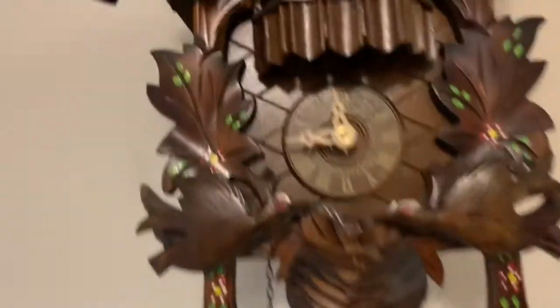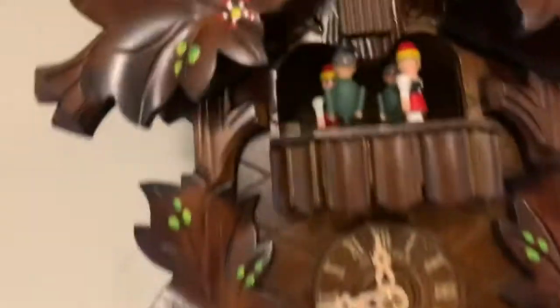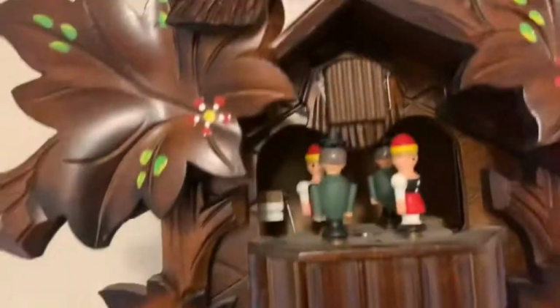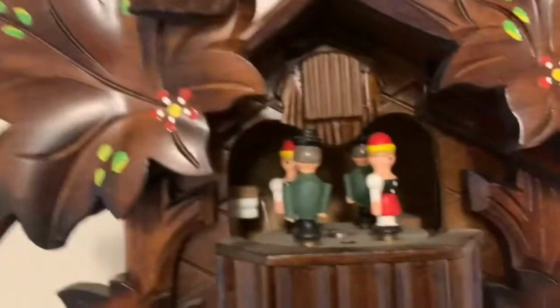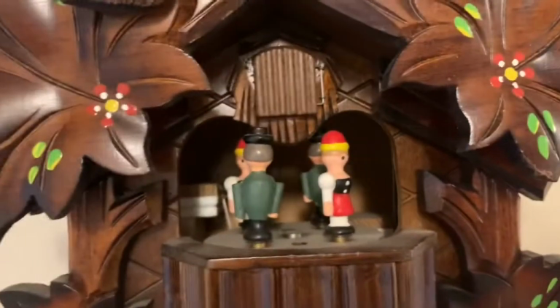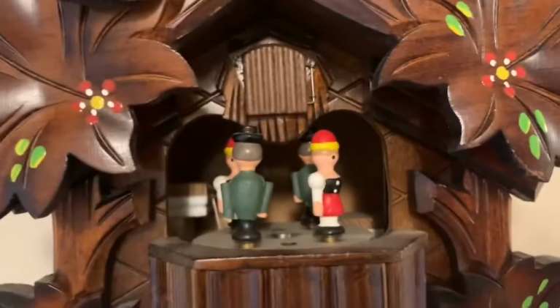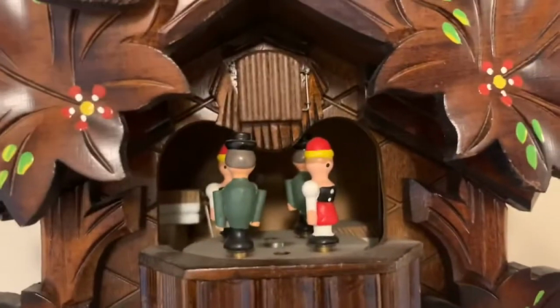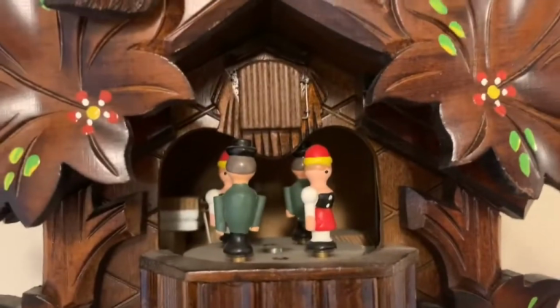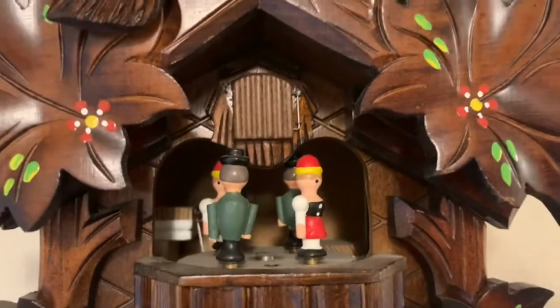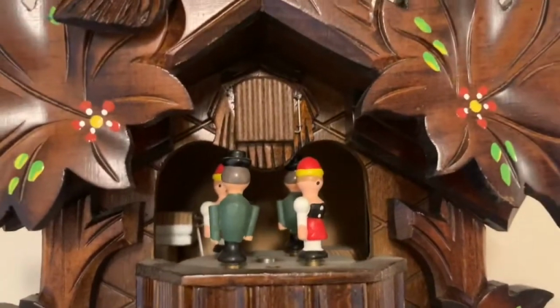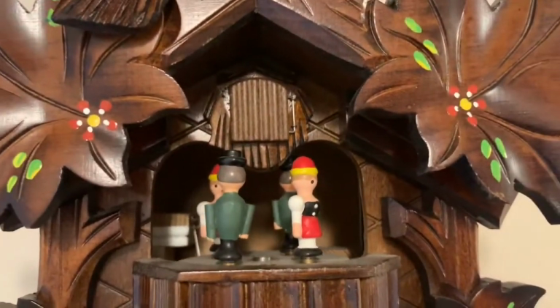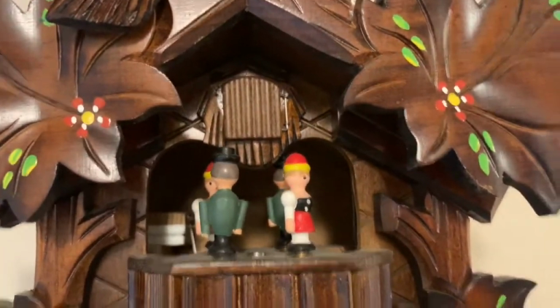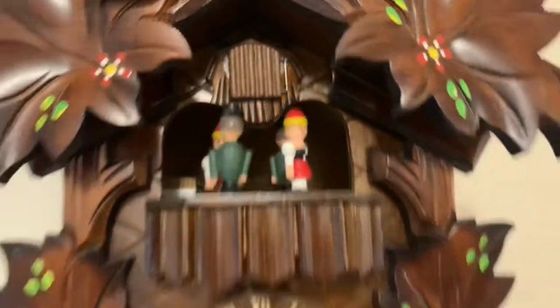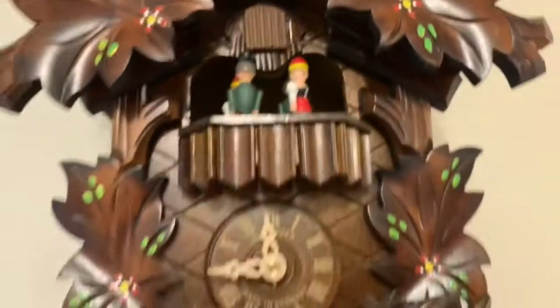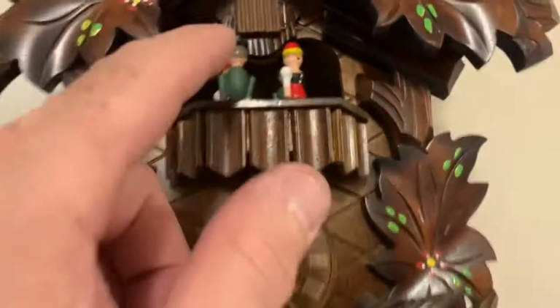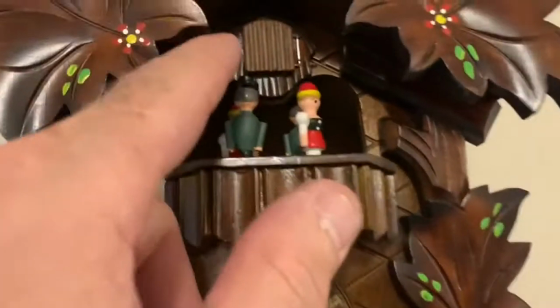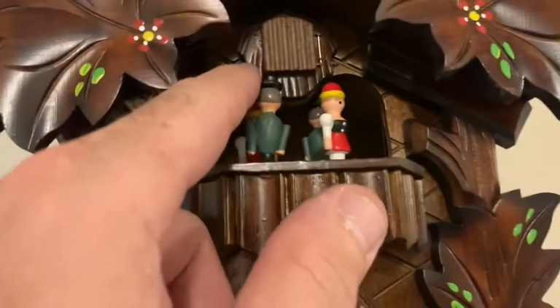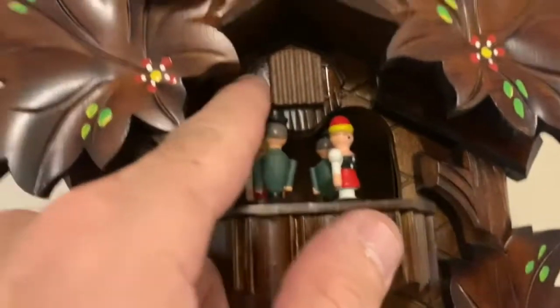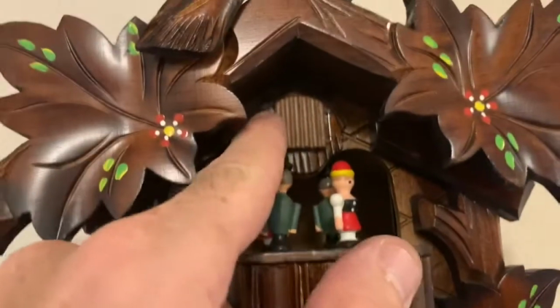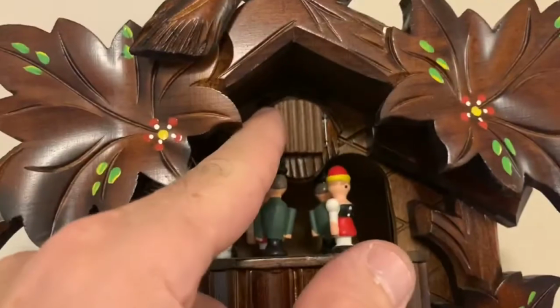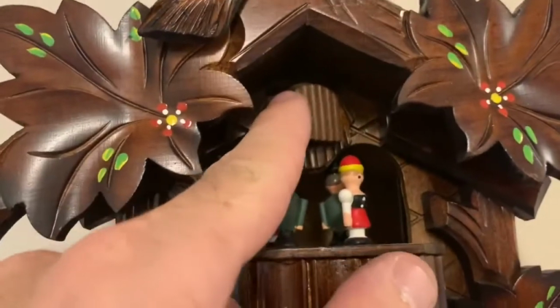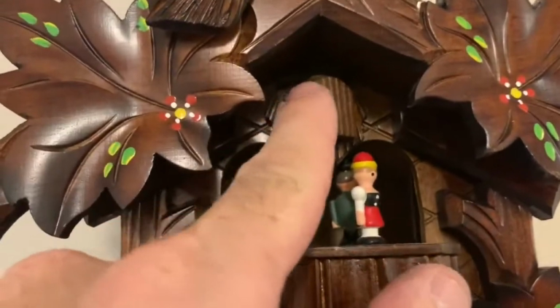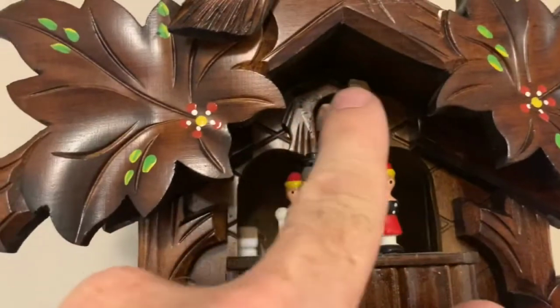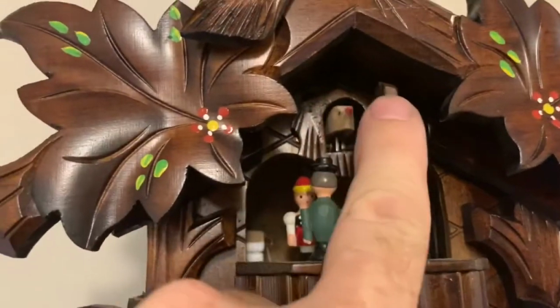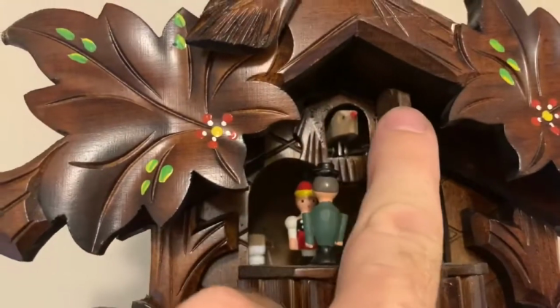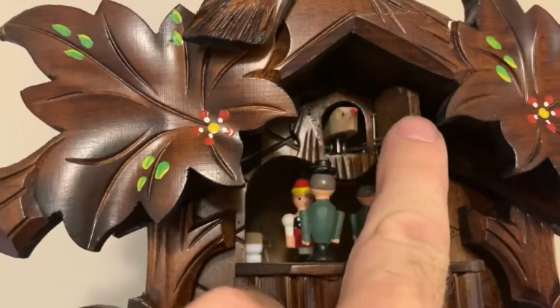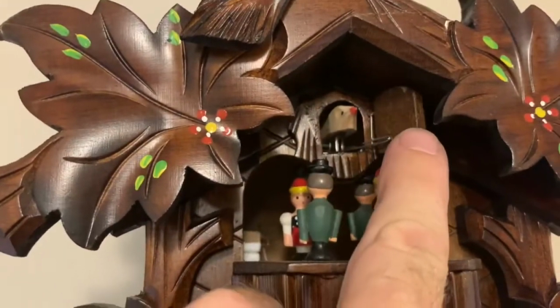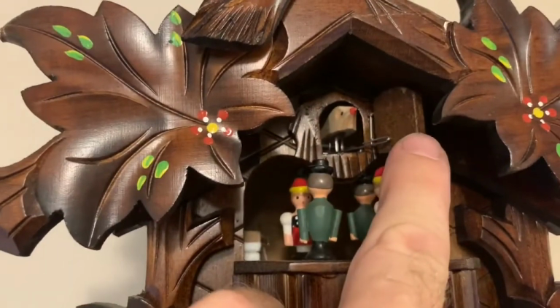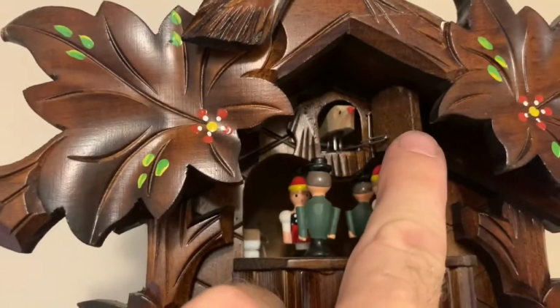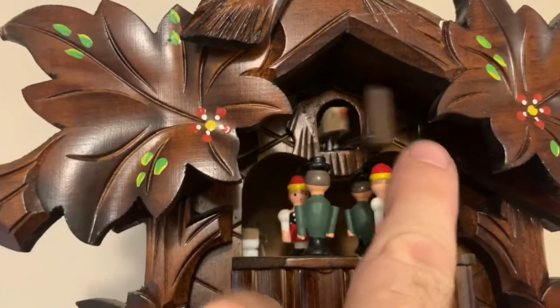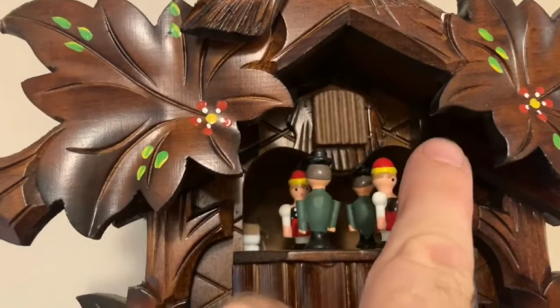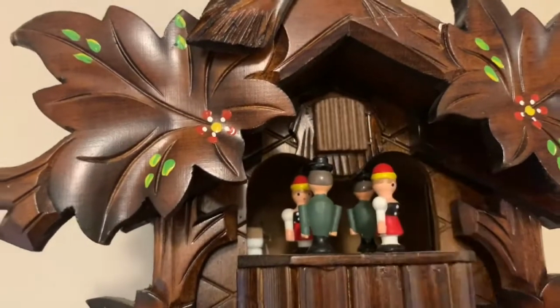You've got your little carousel with your people spinning on it, and your little door up here for your little cuckoo bird — he just pops right out of there.